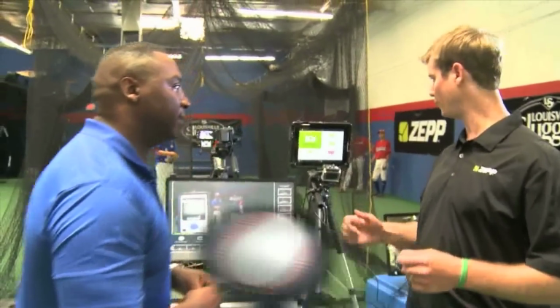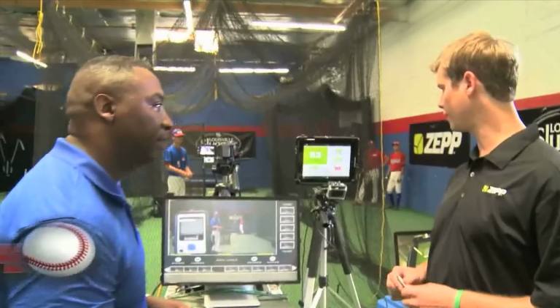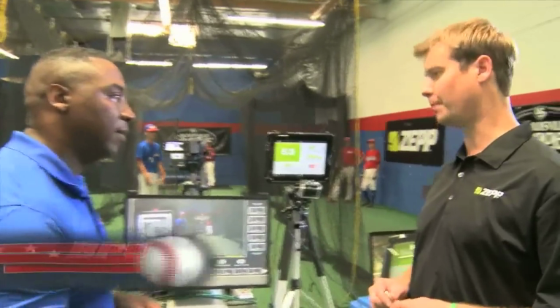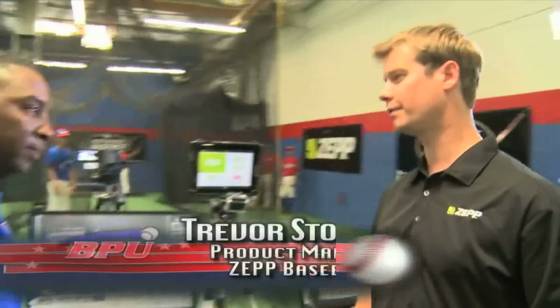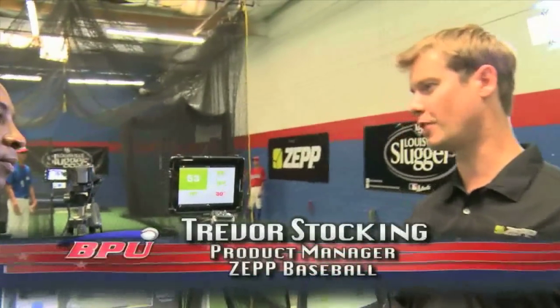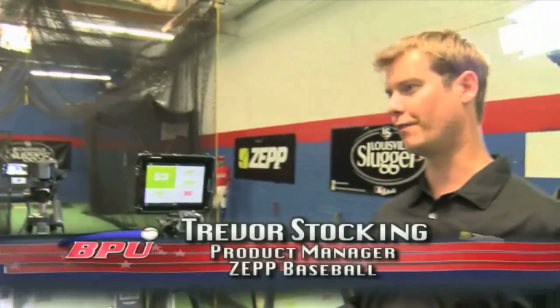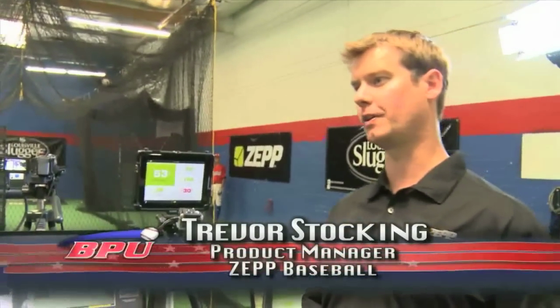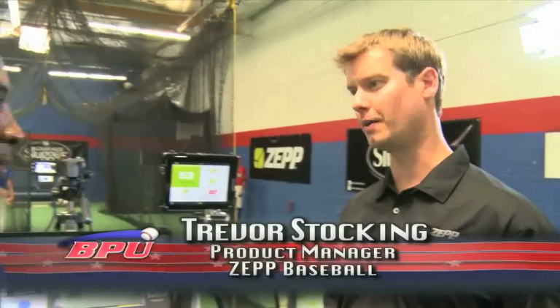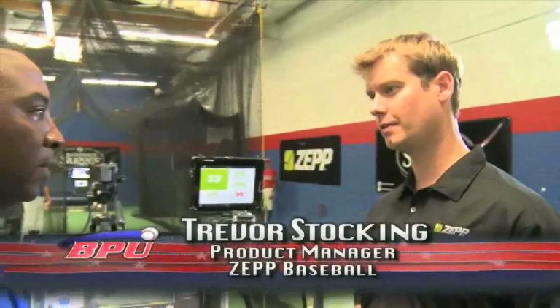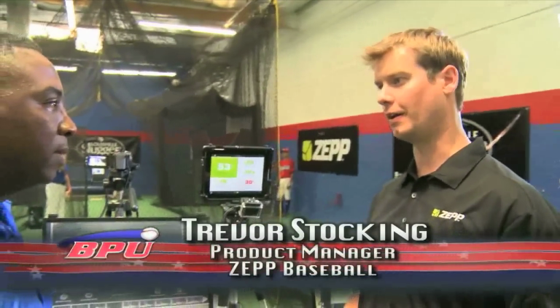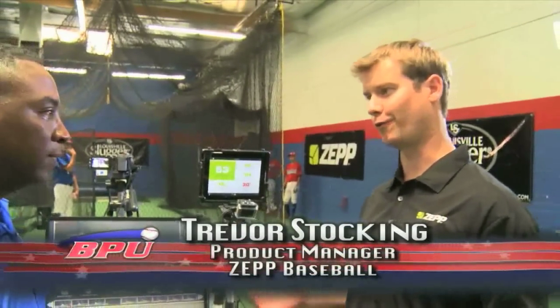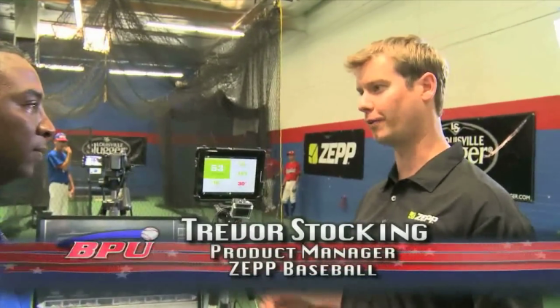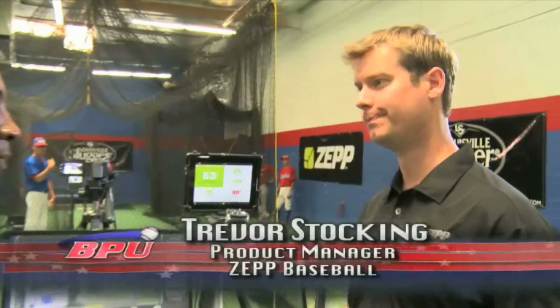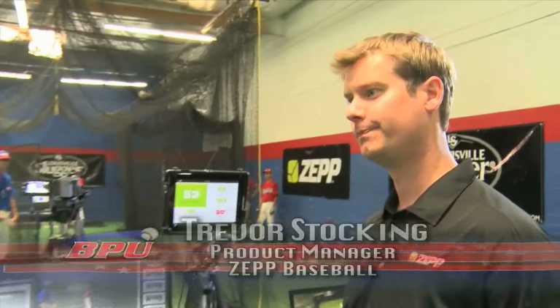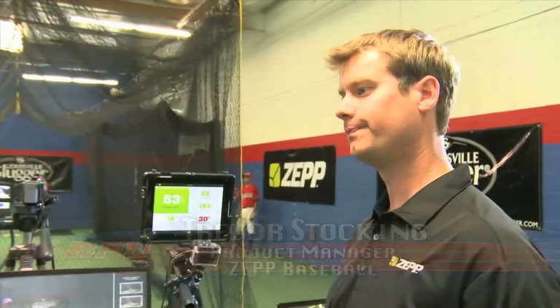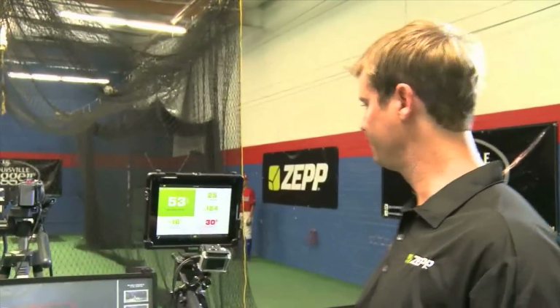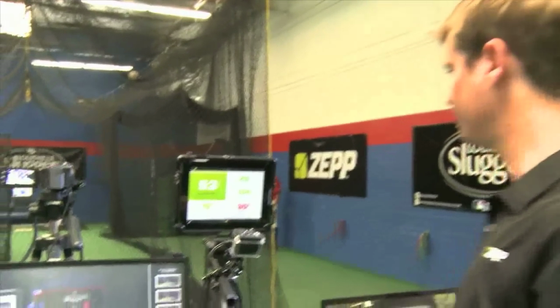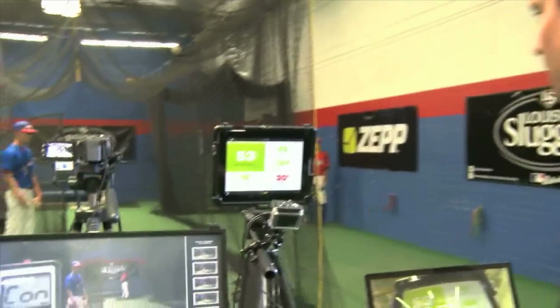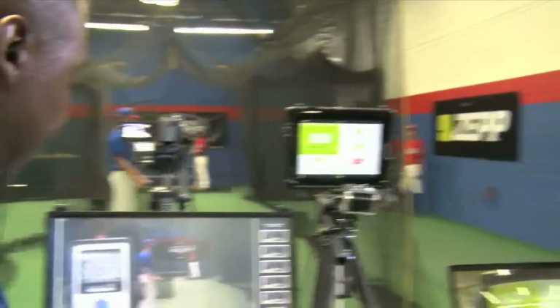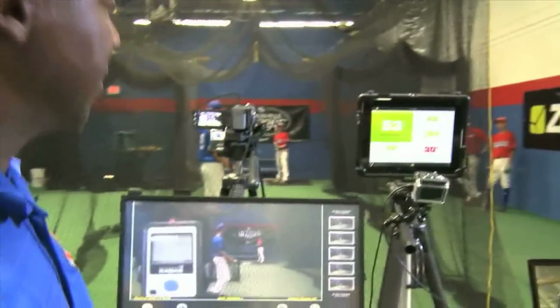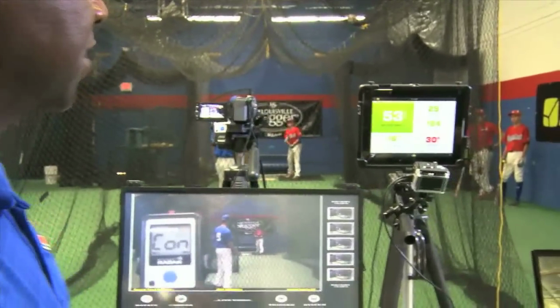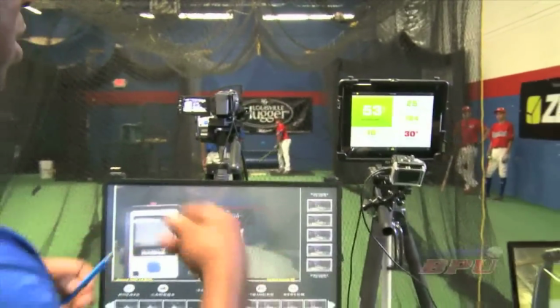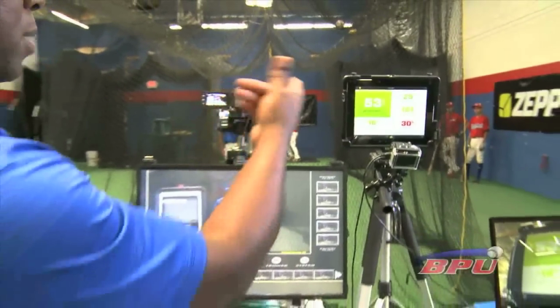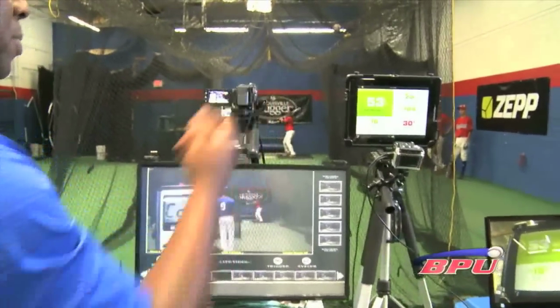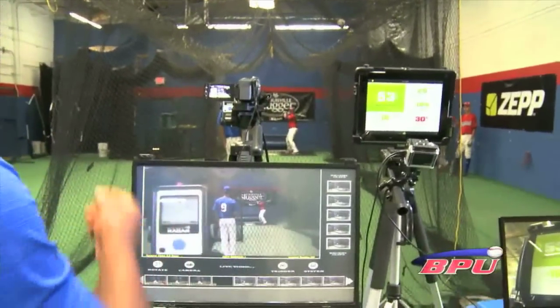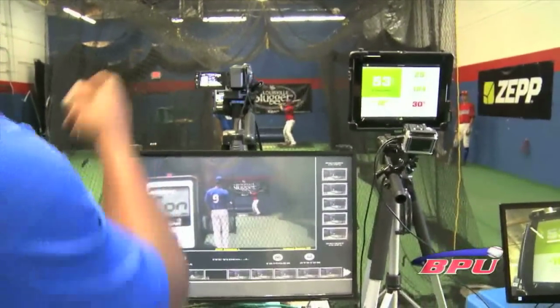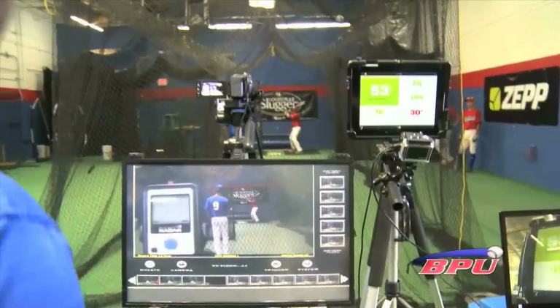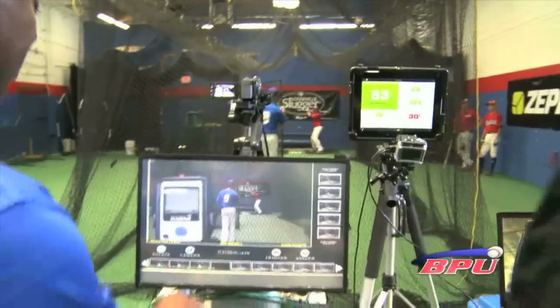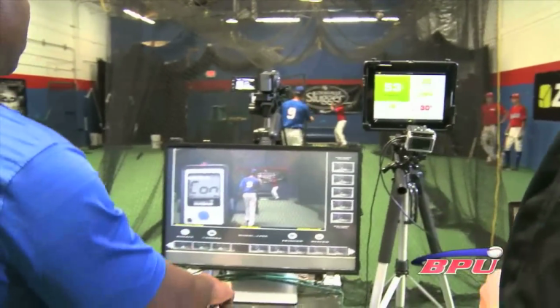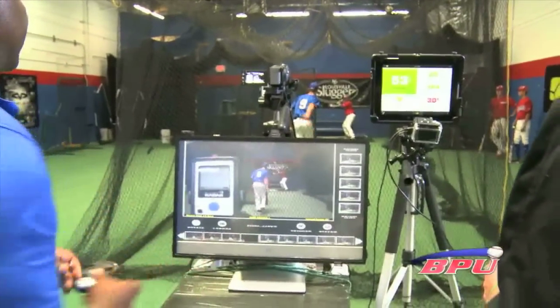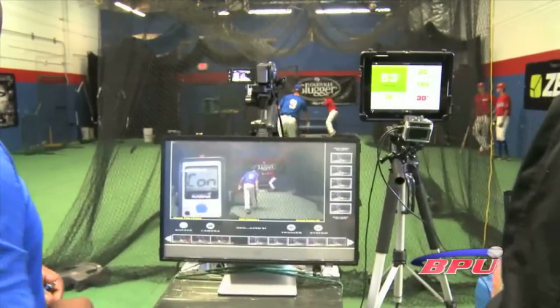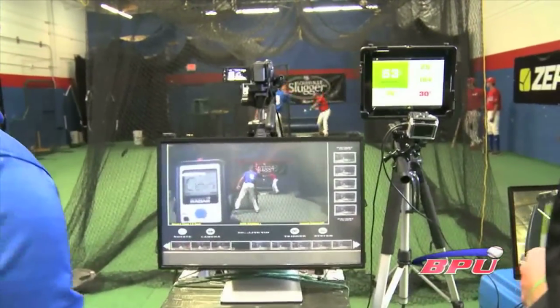We know the harder you hit the ball, the better chance you have of getting on base and the further the ball can go. So we're going to get these guys going. We have a nice little setup here — we're going to measure the bat speed, we've got the exit speed going, and we've got the video going.